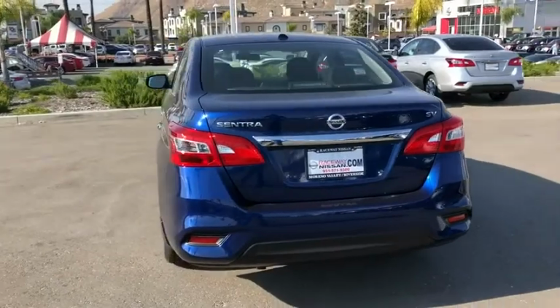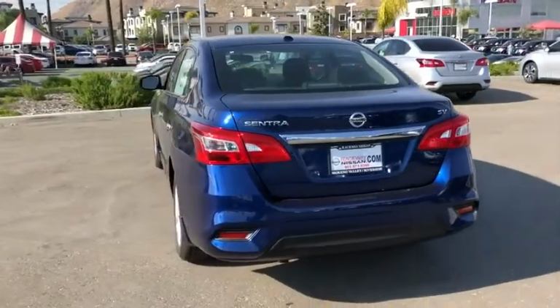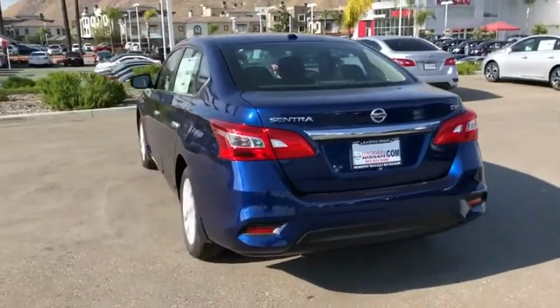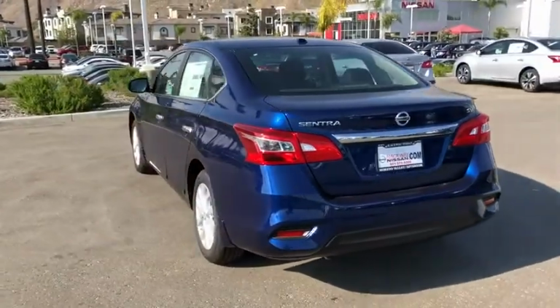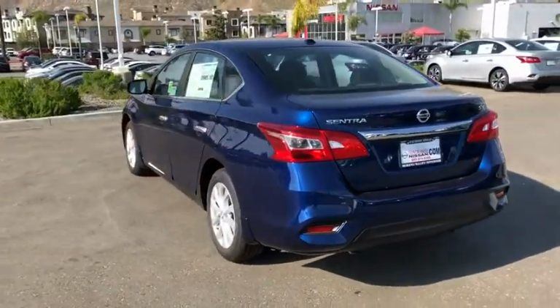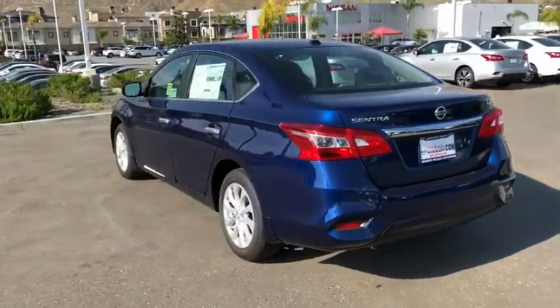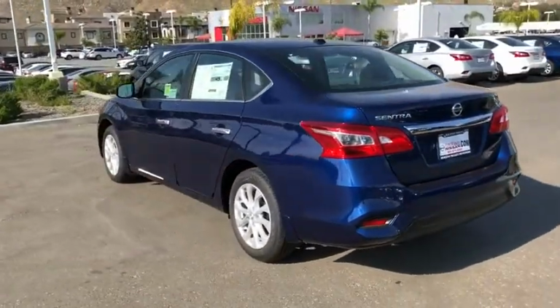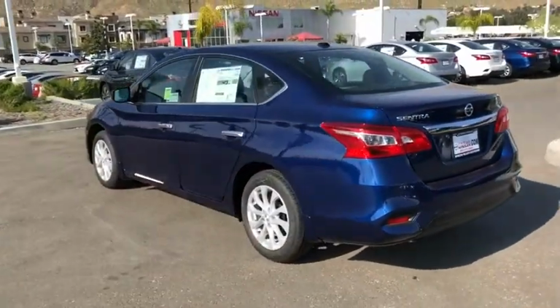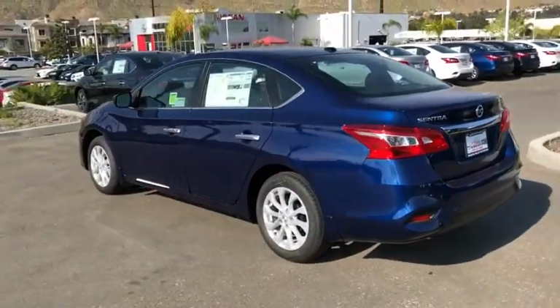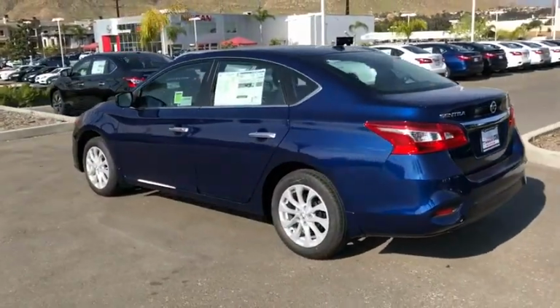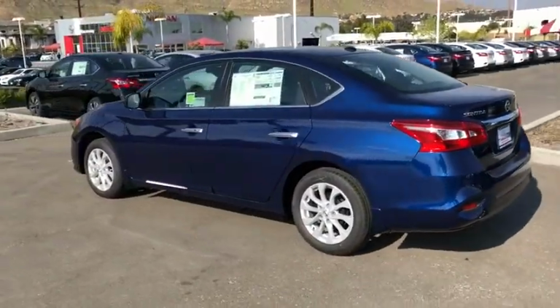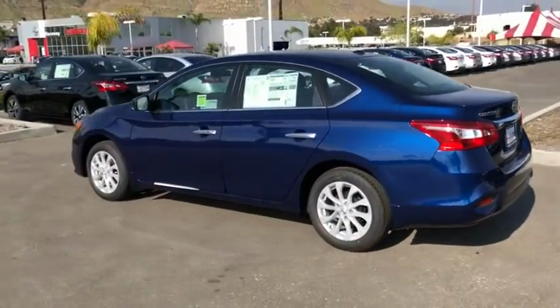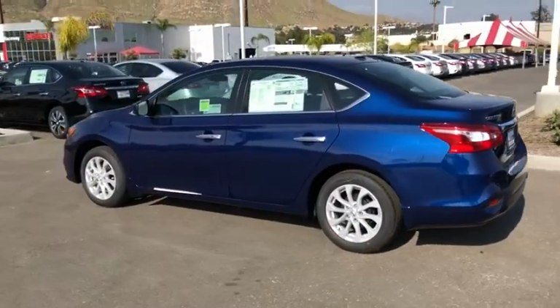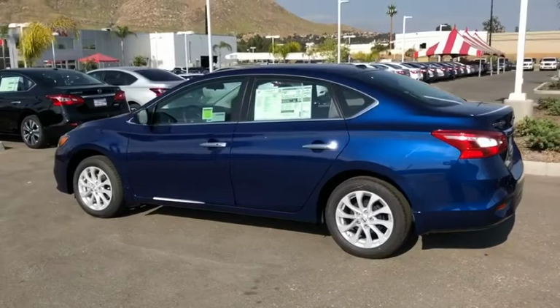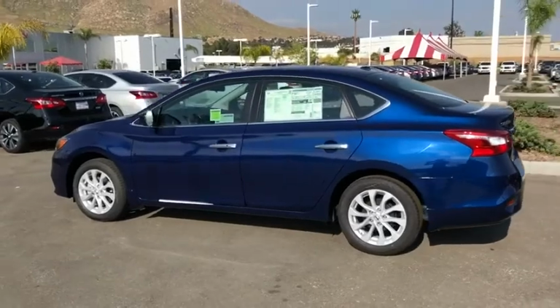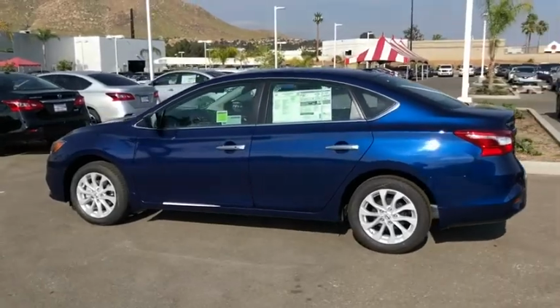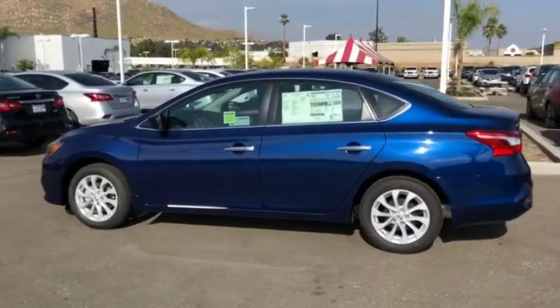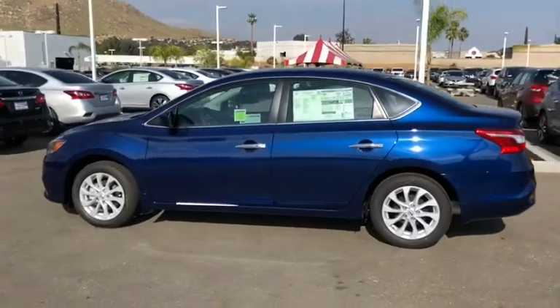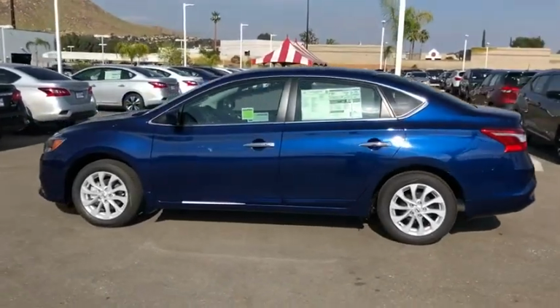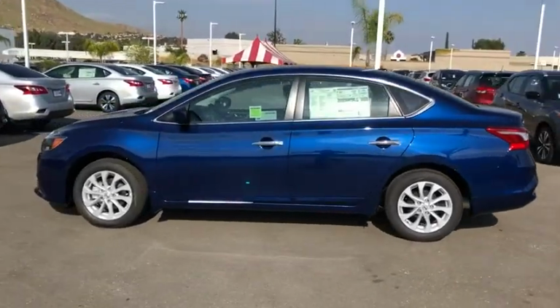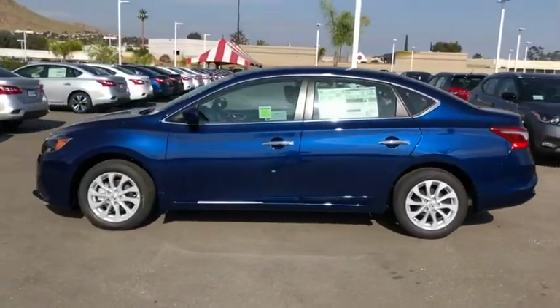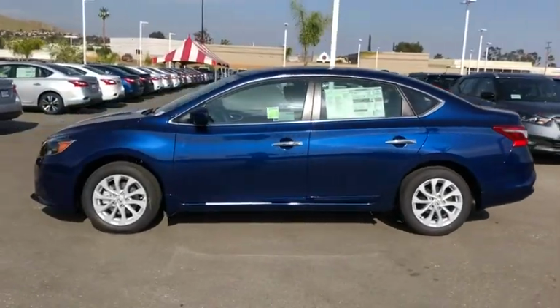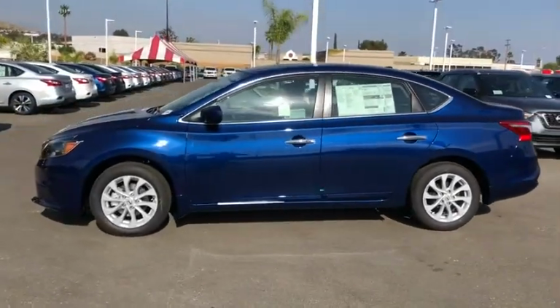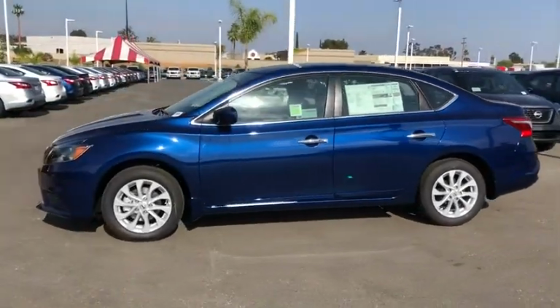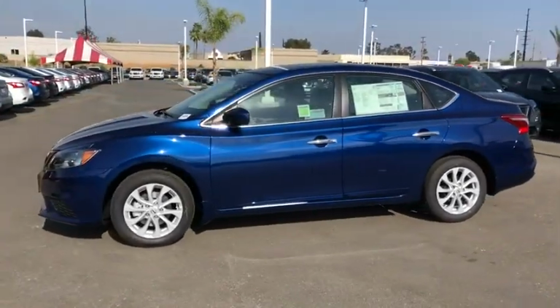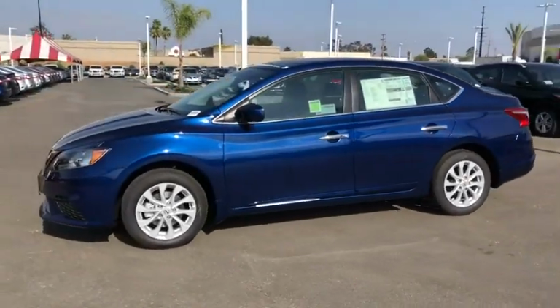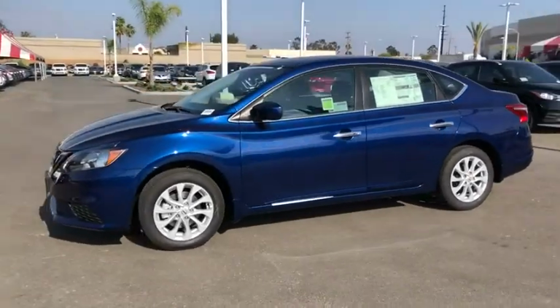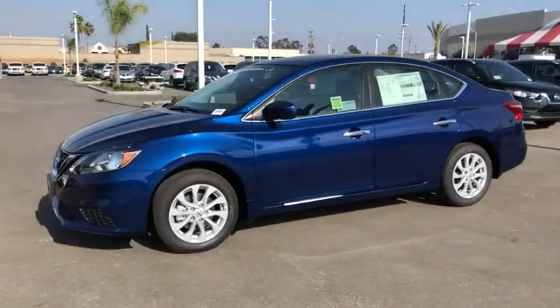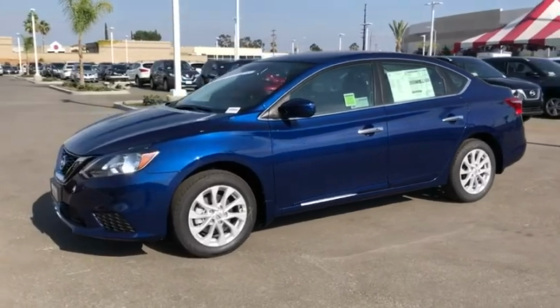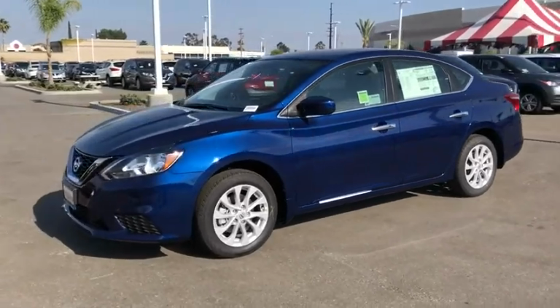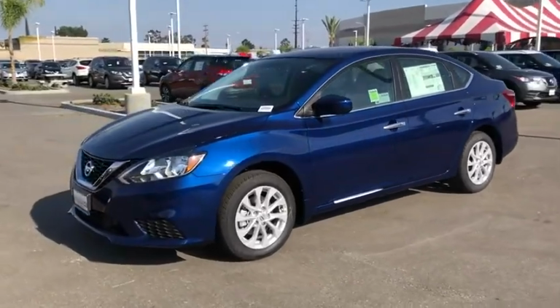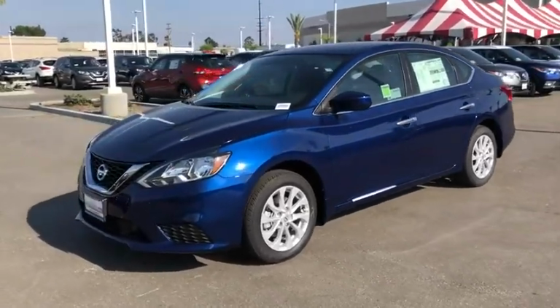Here are some of this vehicle's great options: traction control, dual airbags, alloy wheels, power steering, rear window defroster, power windows, security system, electronic stability control.